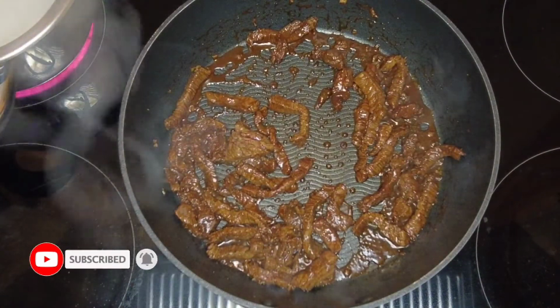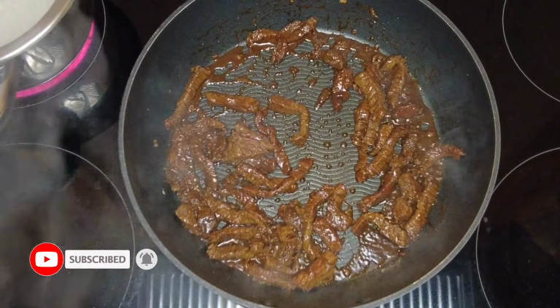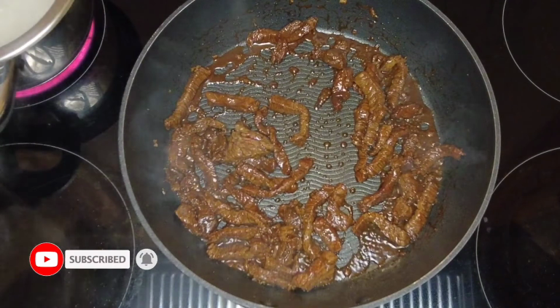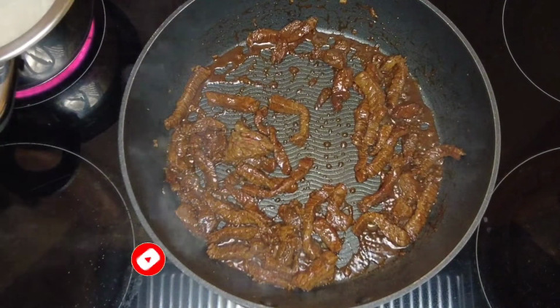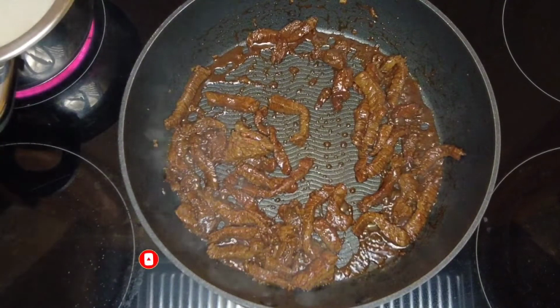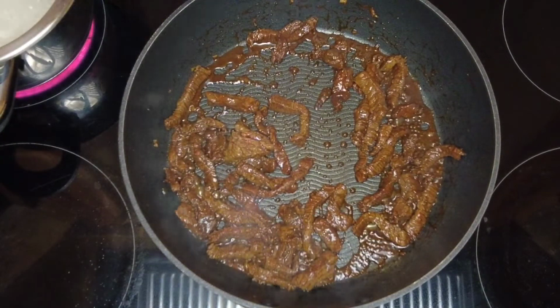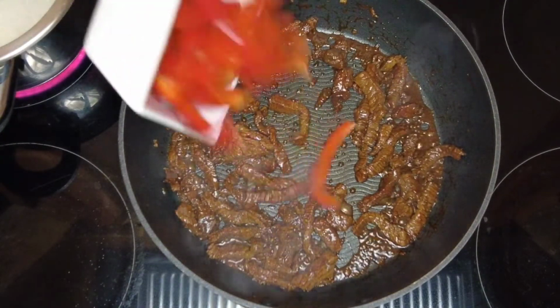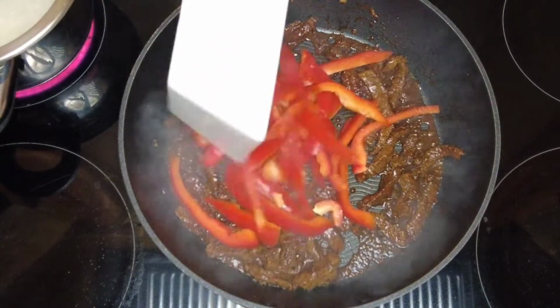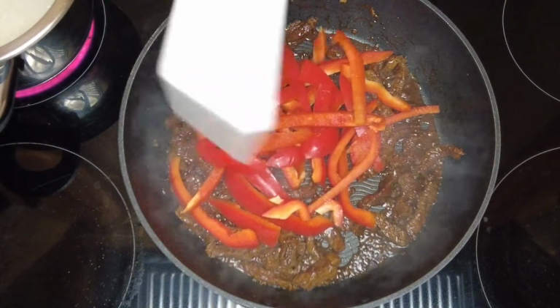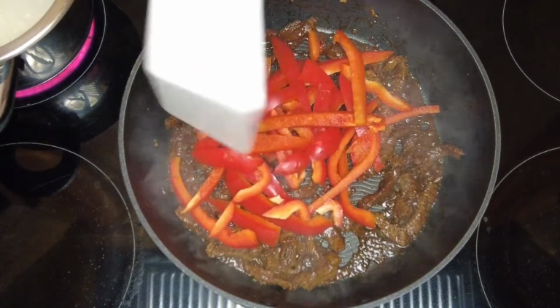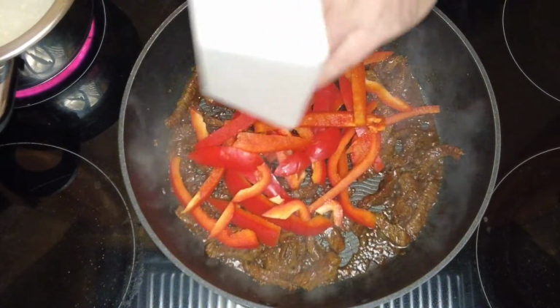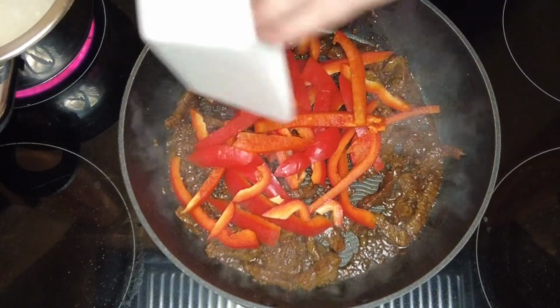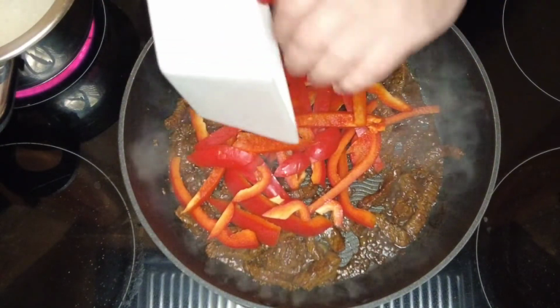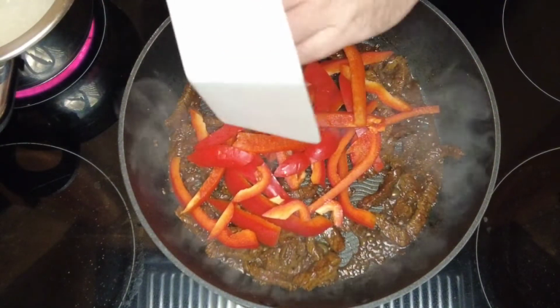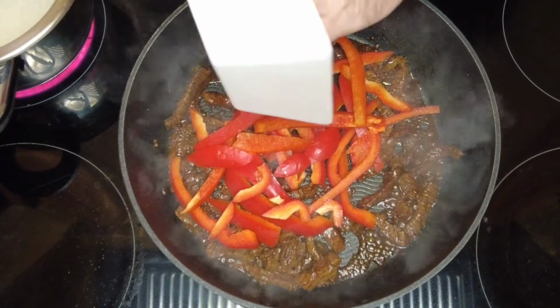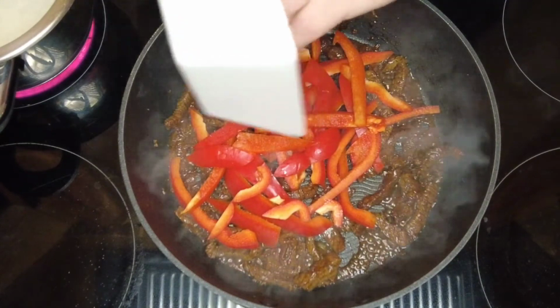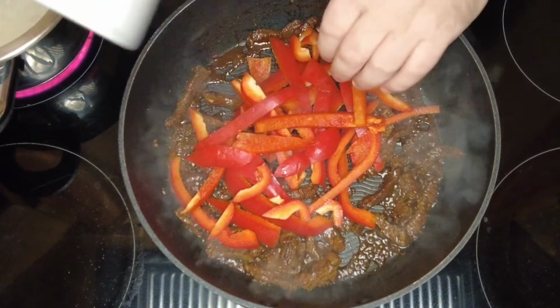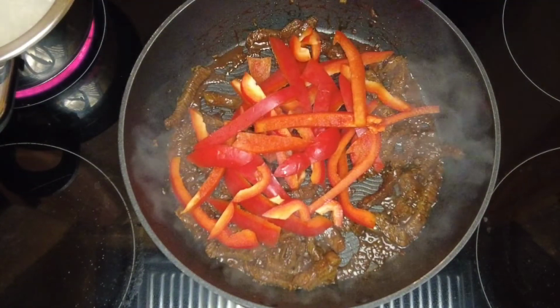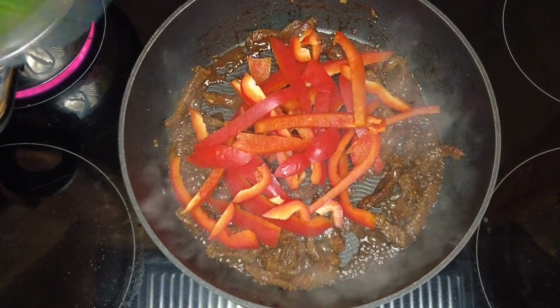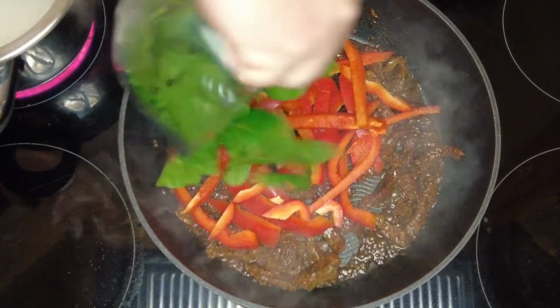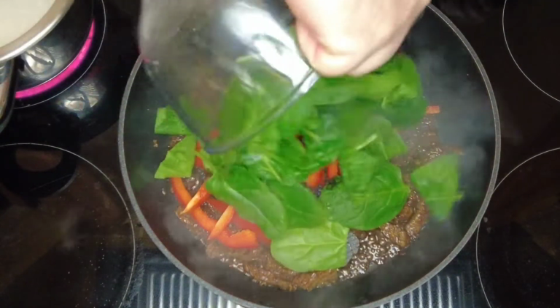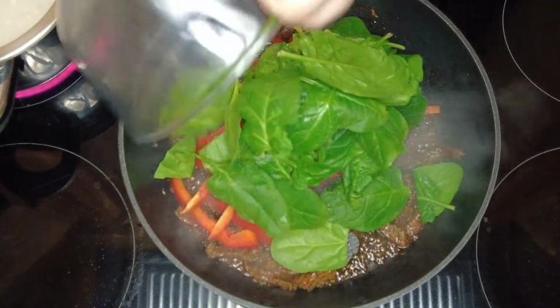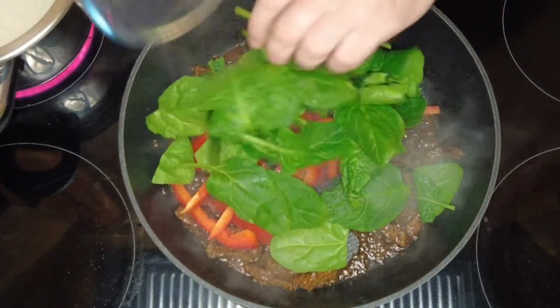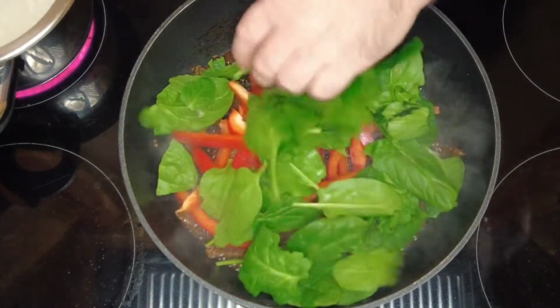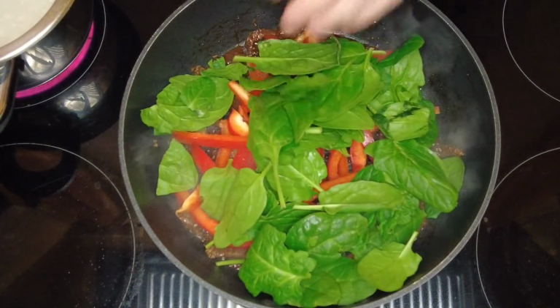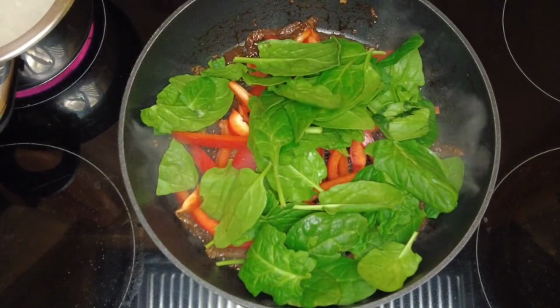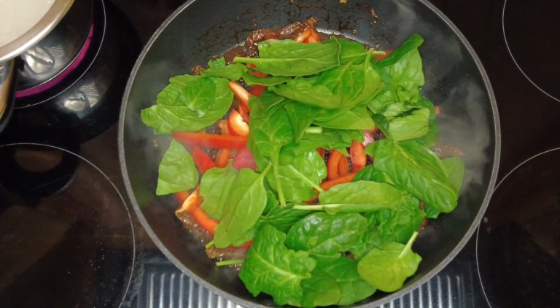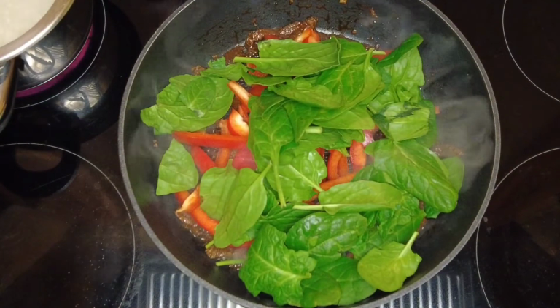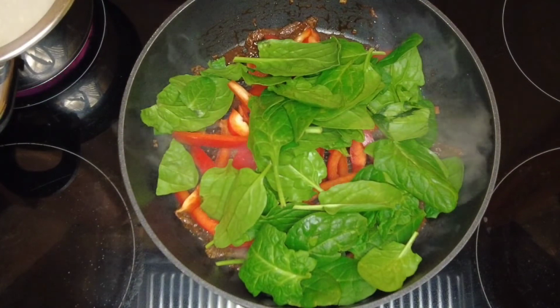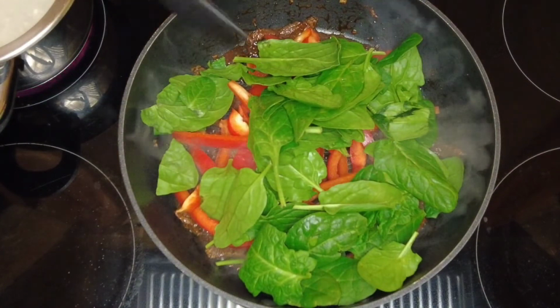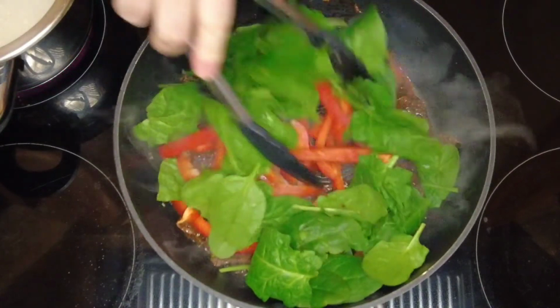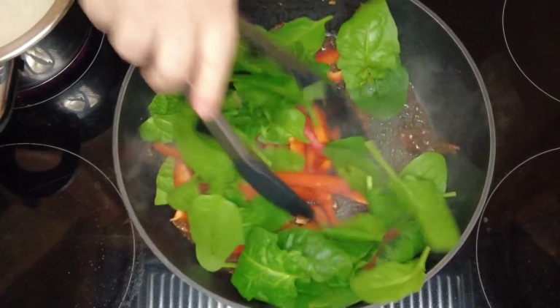Now that our beef is starting to cook through, we're going to add some sliced red pepper and some spinach leaves. We'll cook that for three to four minutes, just until the spinach starts to wilt.